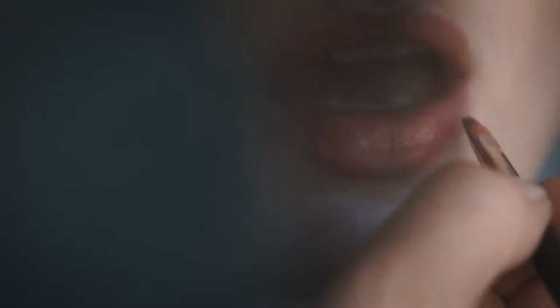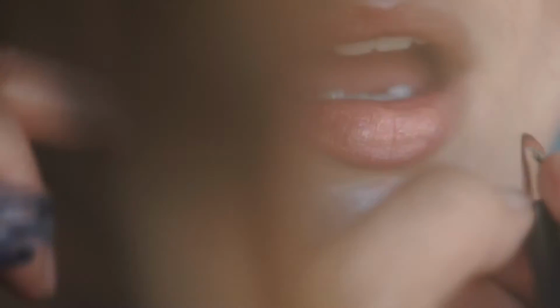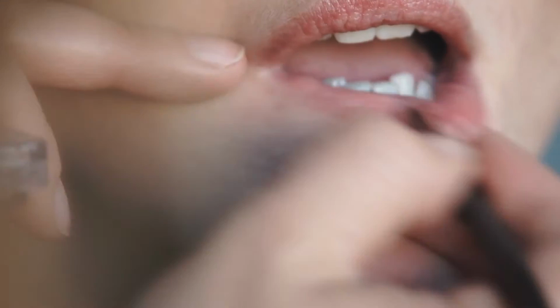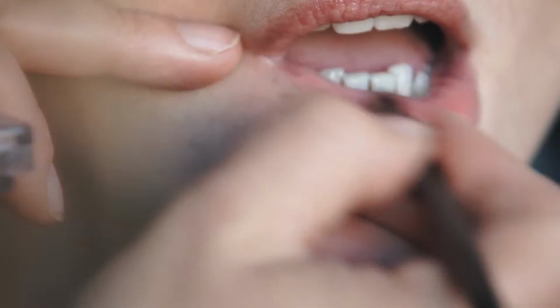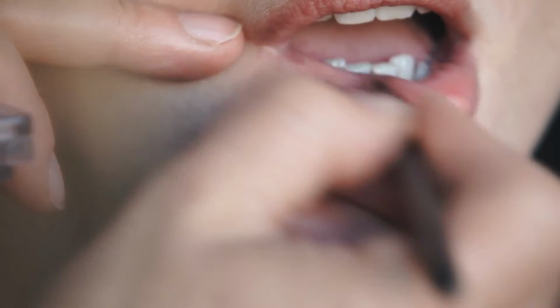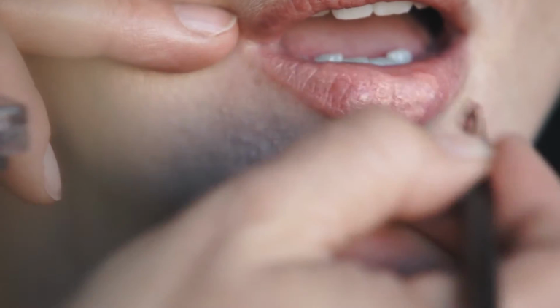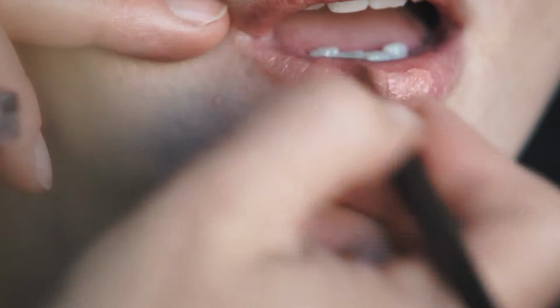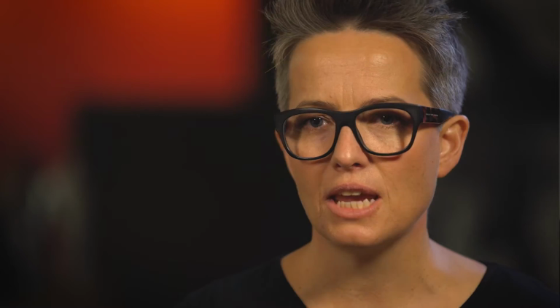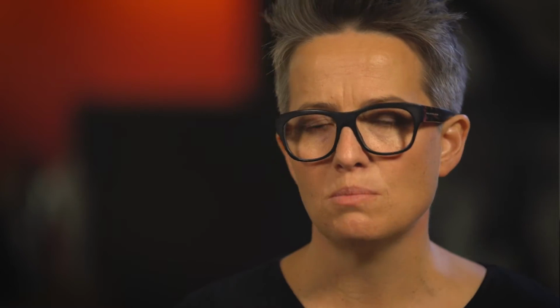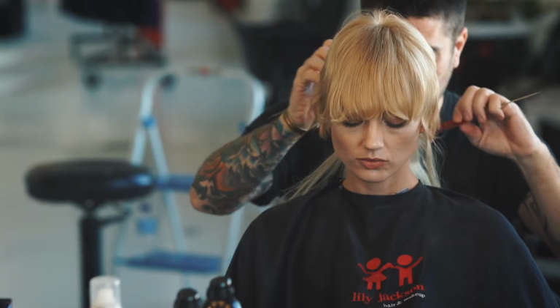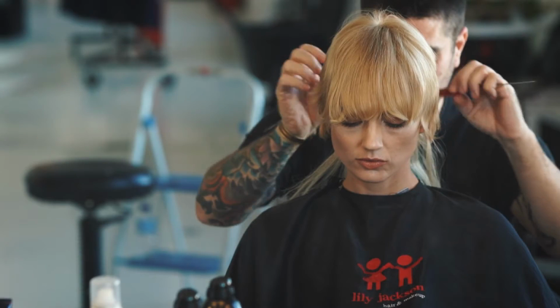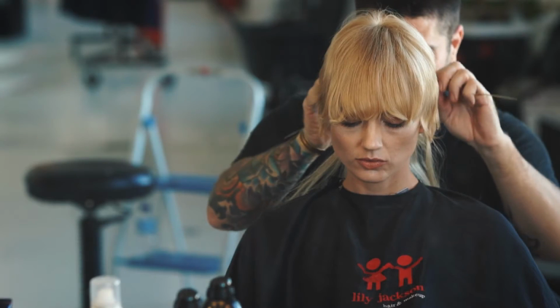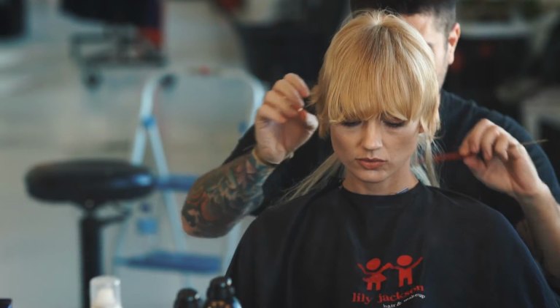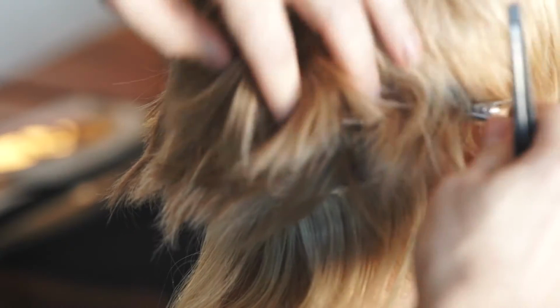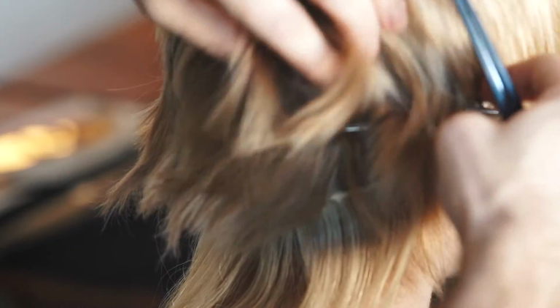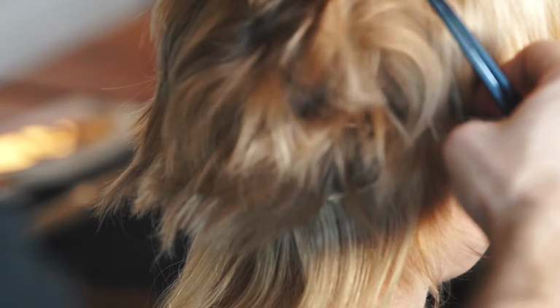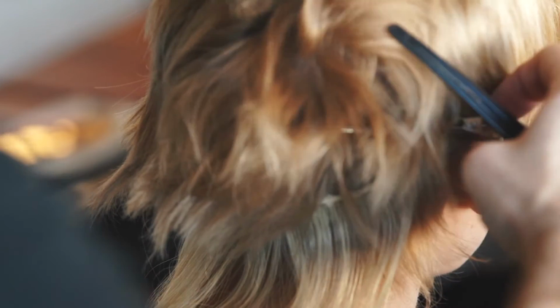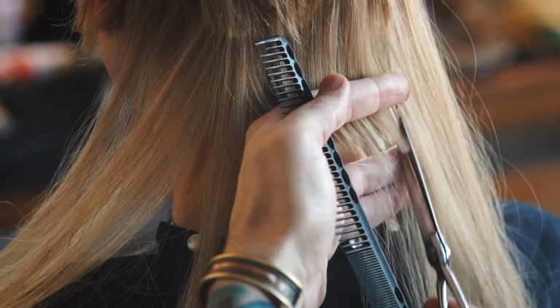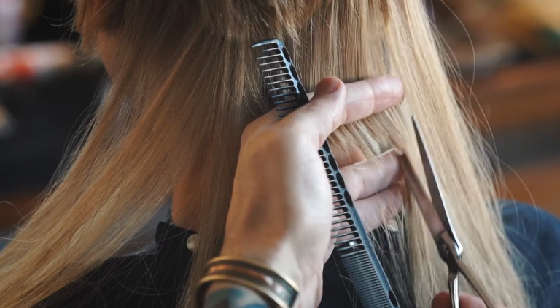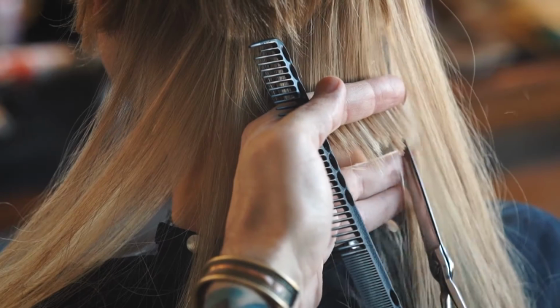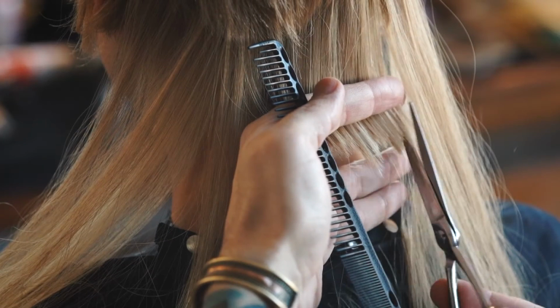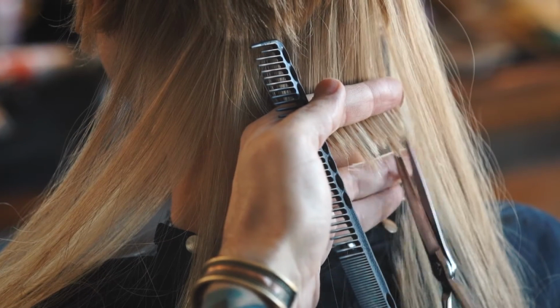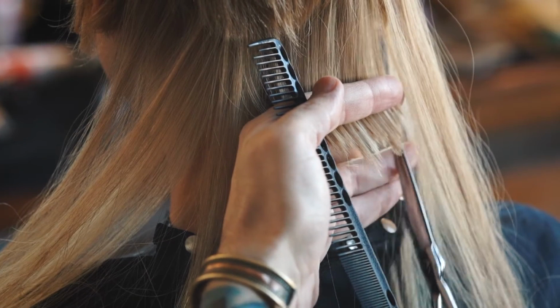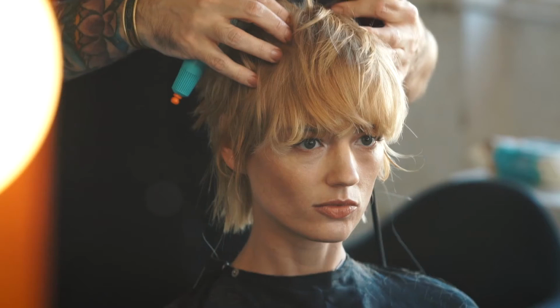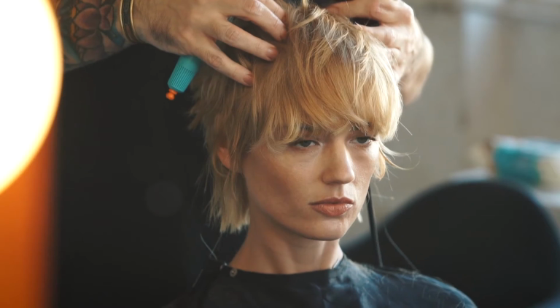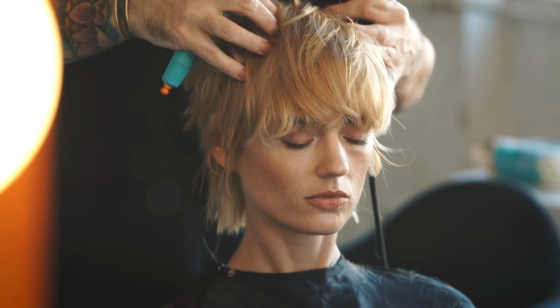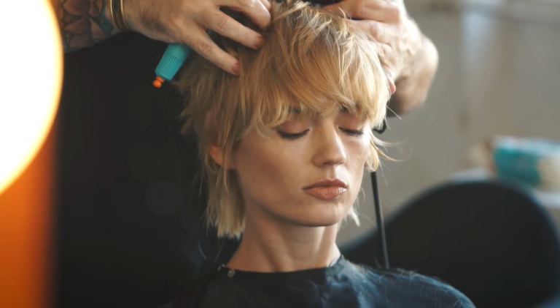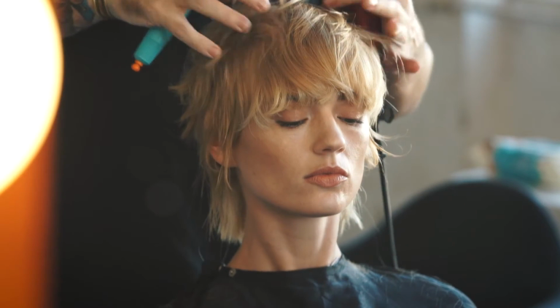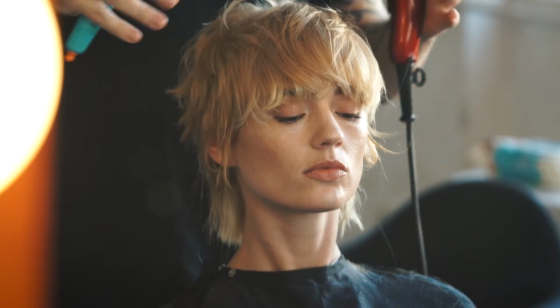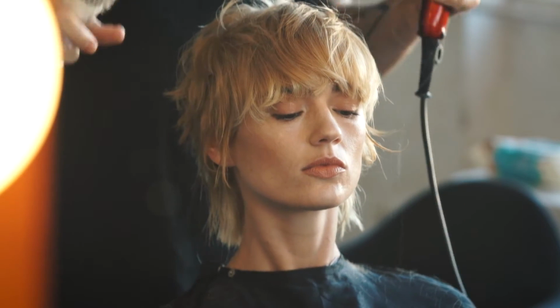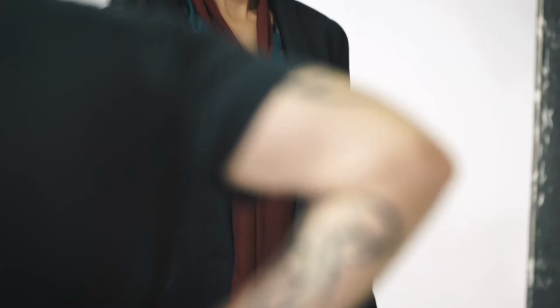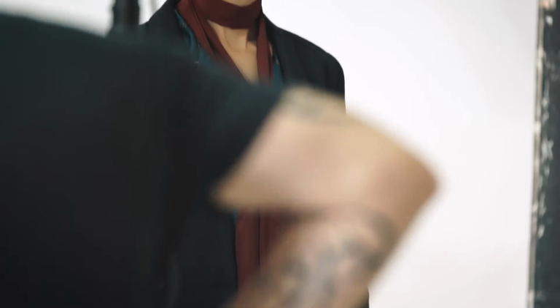I want hair to be beautiful, I want the texture to be beautiful, I want the condition to be beautiful. And when that happens we get incredible colour, and an incredible cut, and hair looks beautiful.